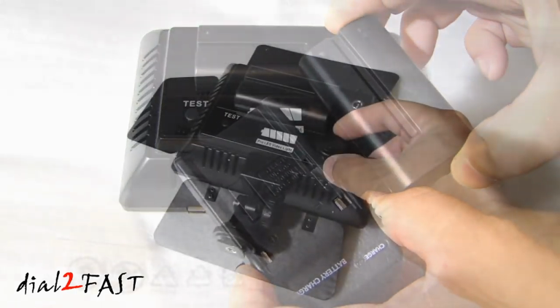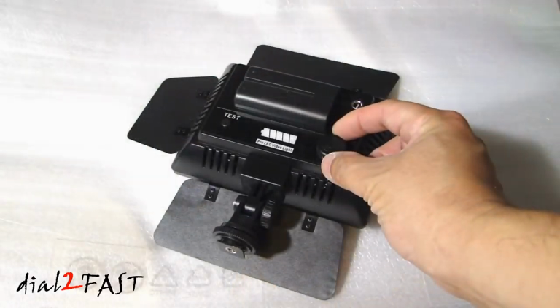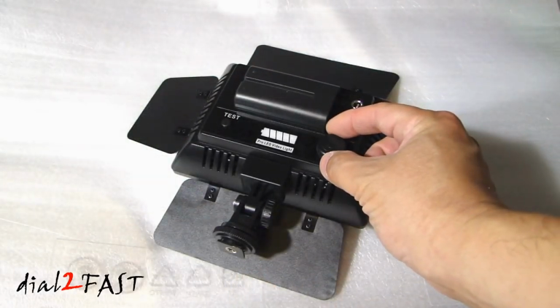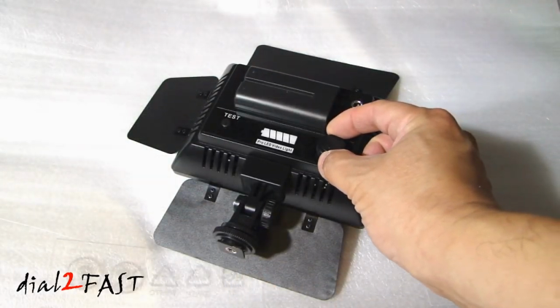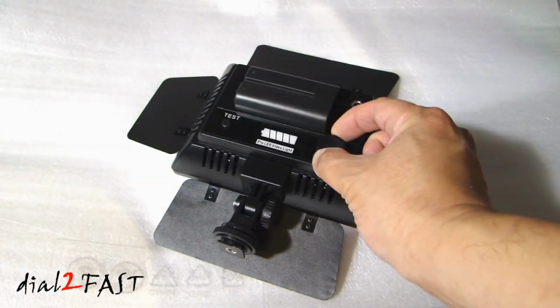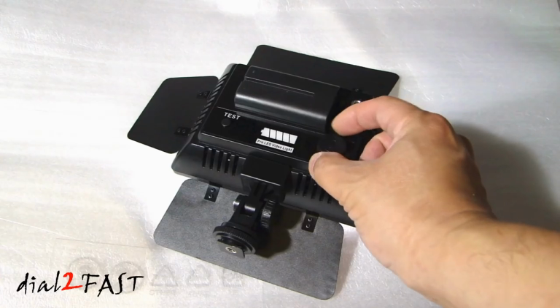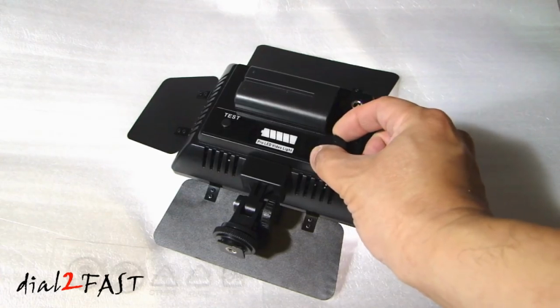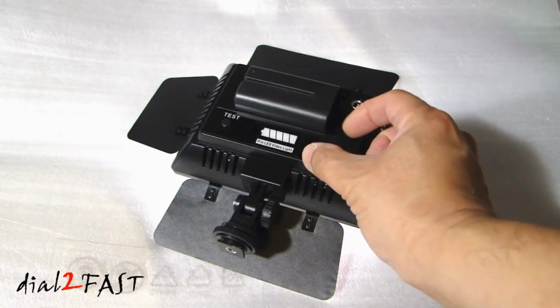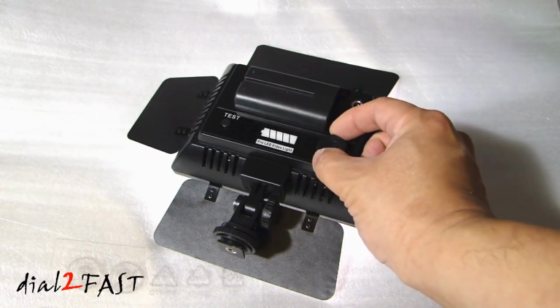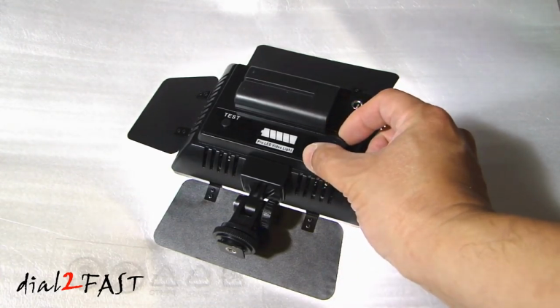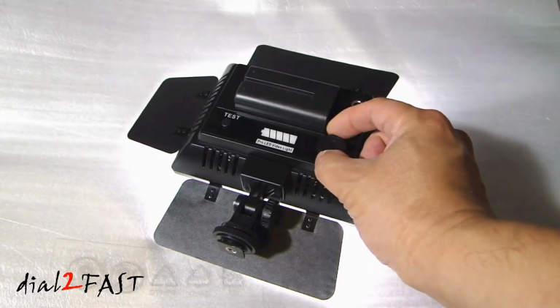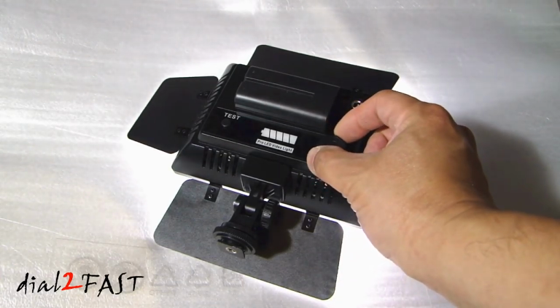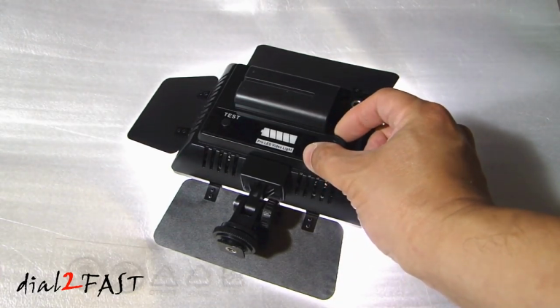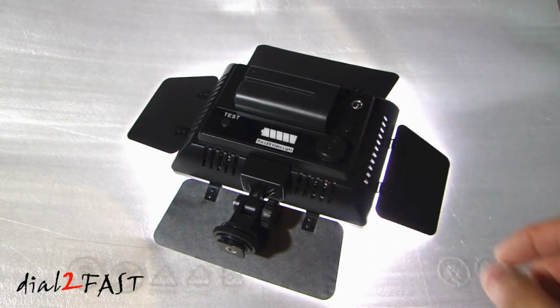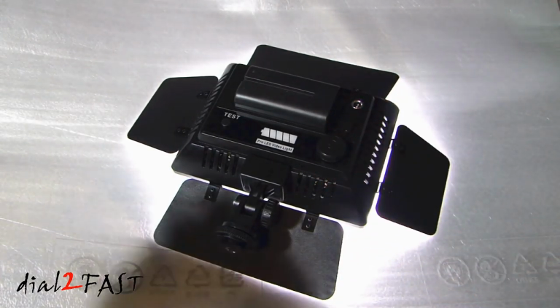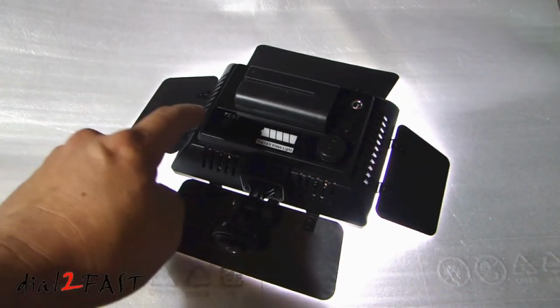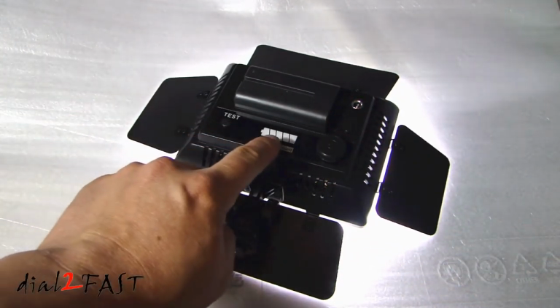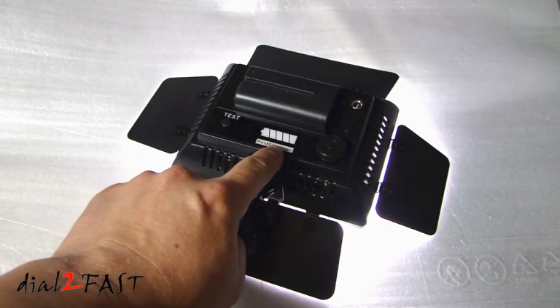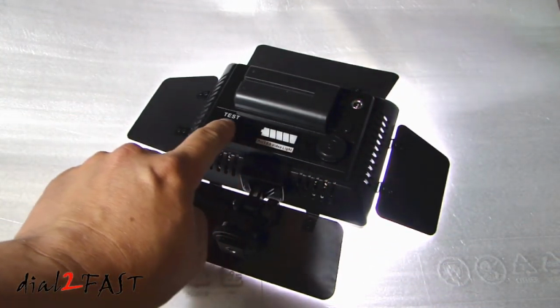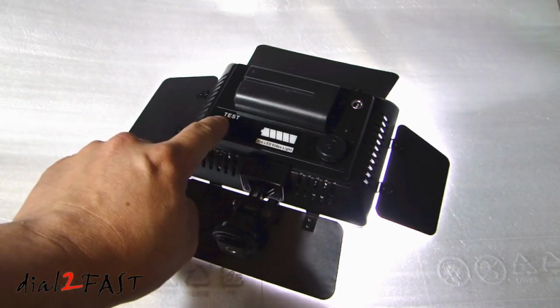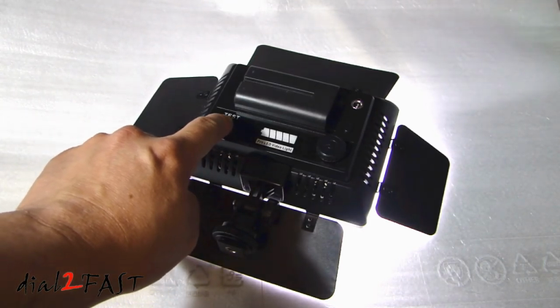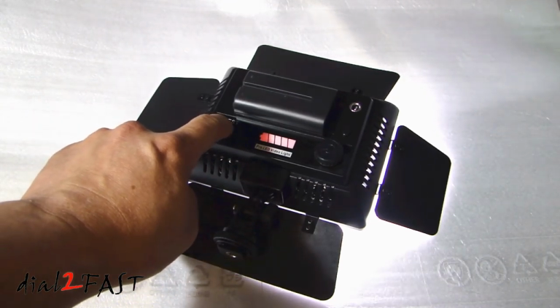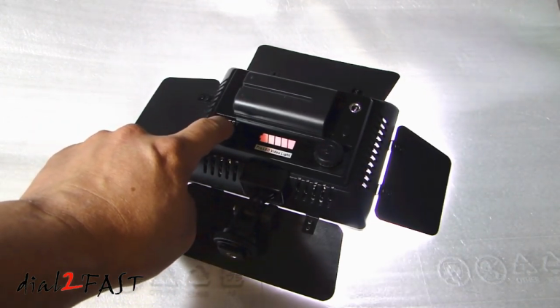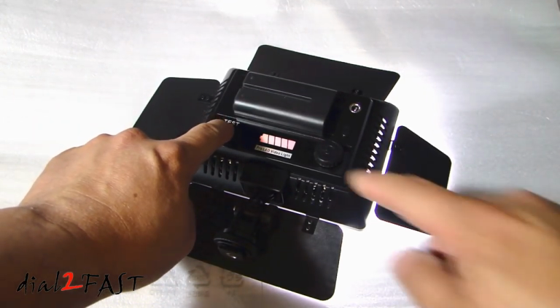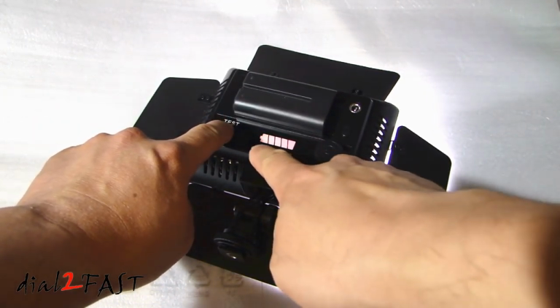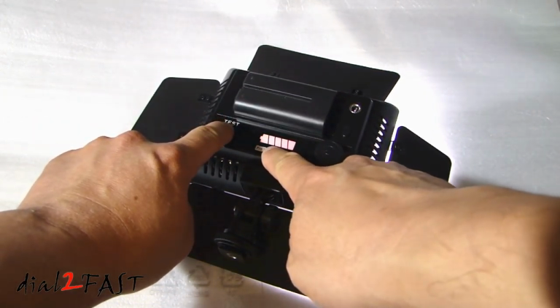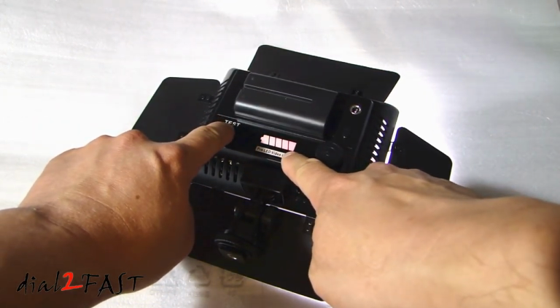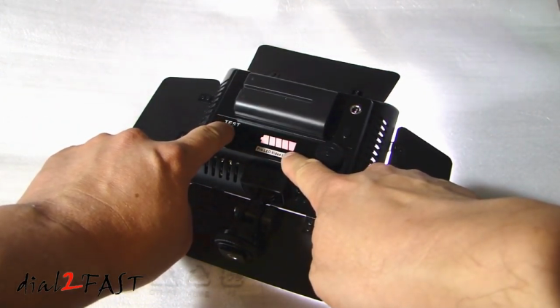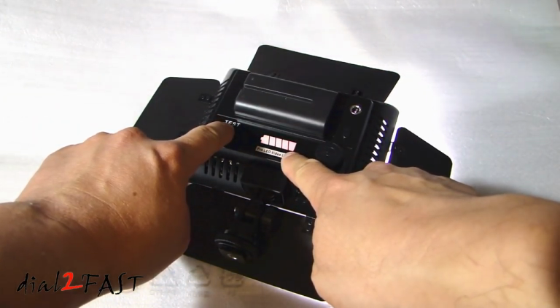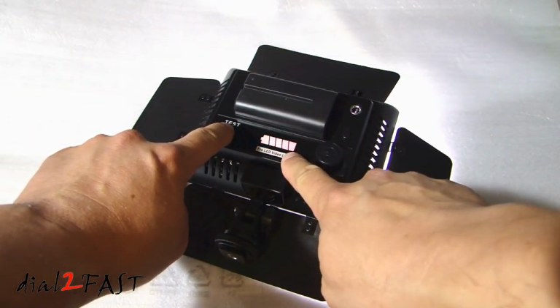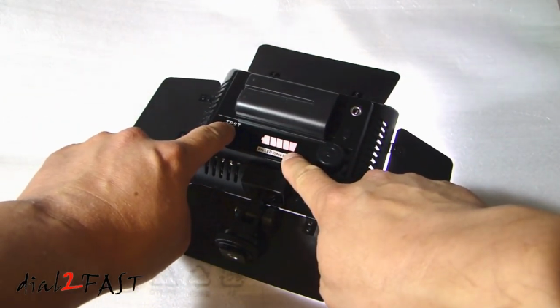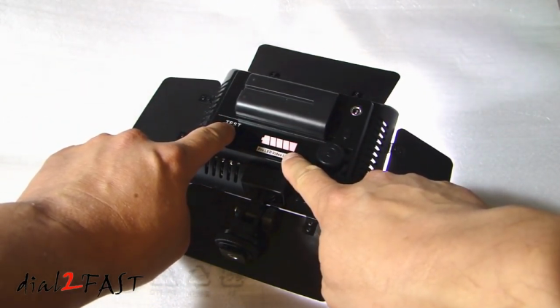To turn this on, rotate this knob. While it's on you can press the test button and you'll see this battery indicator that will tell you the health of the battery.